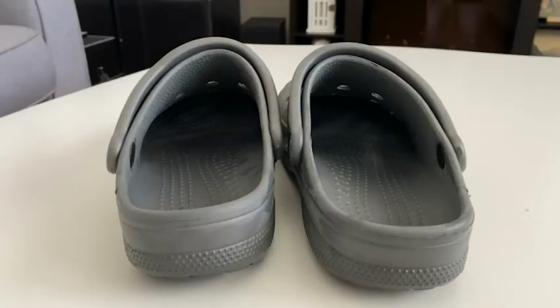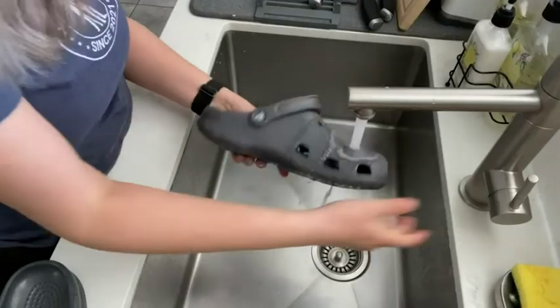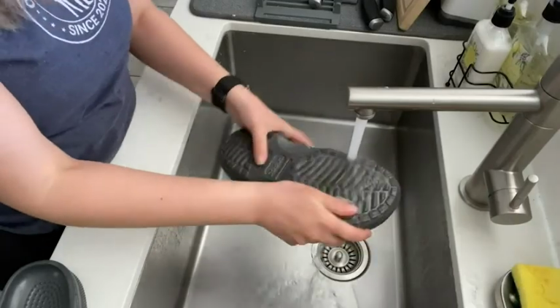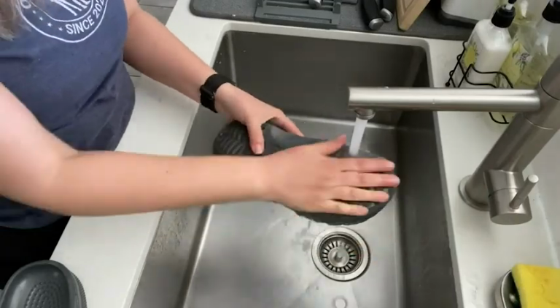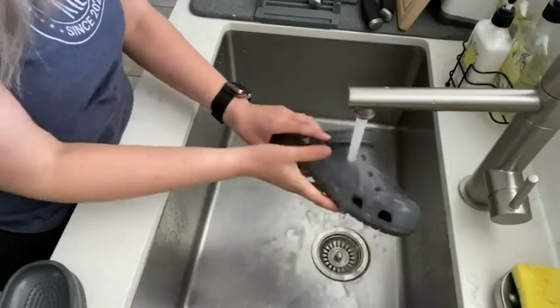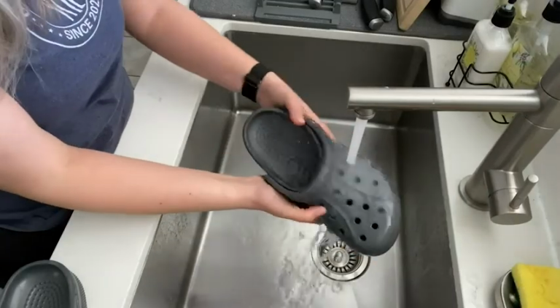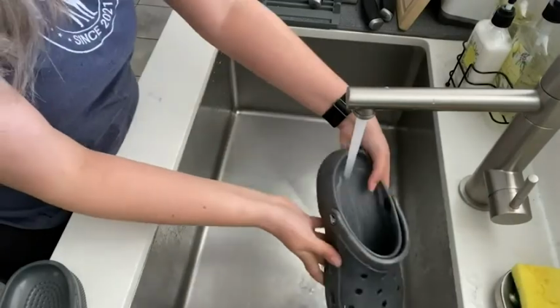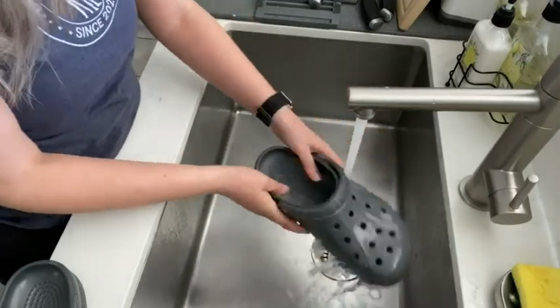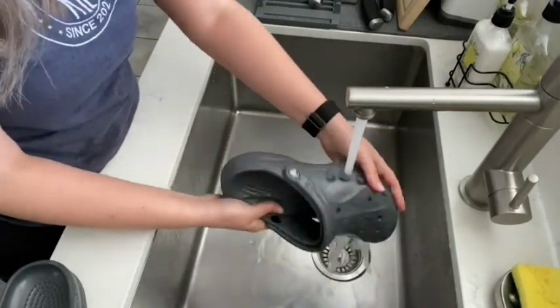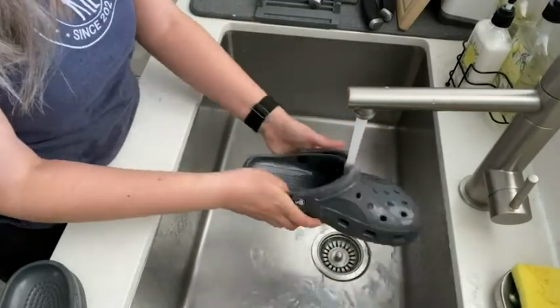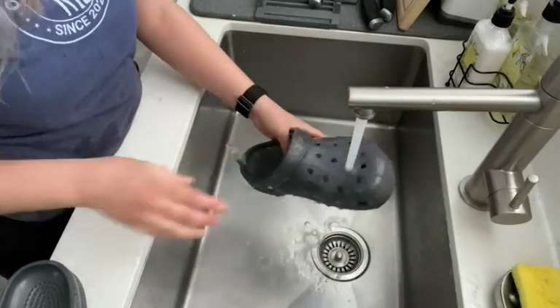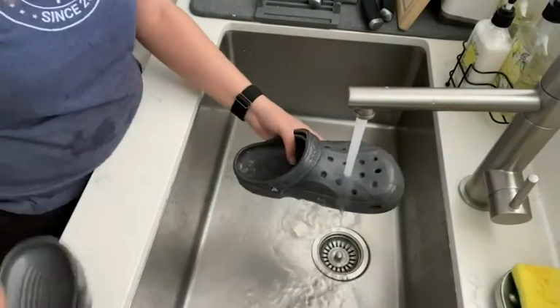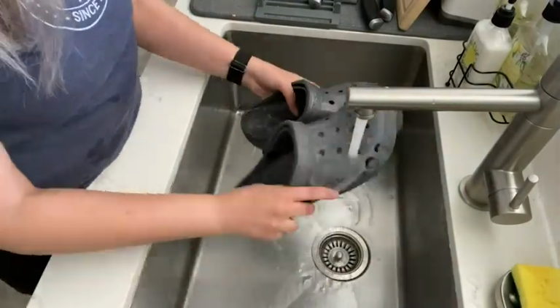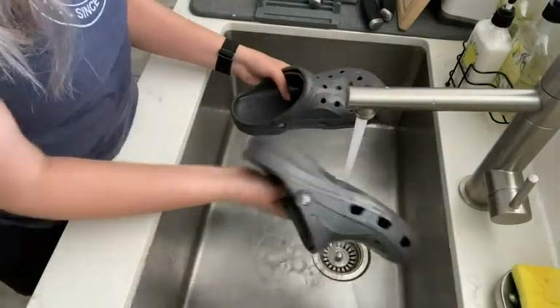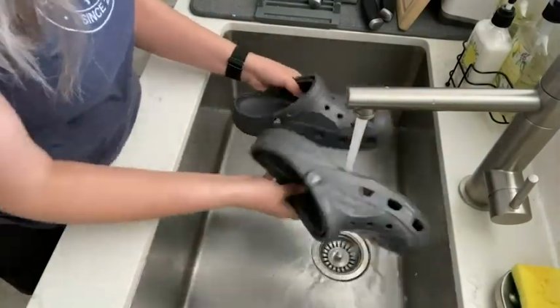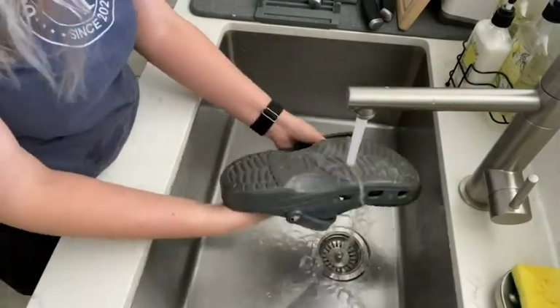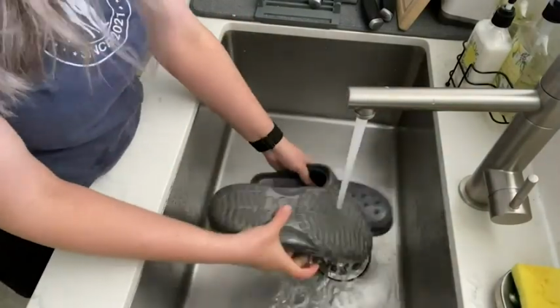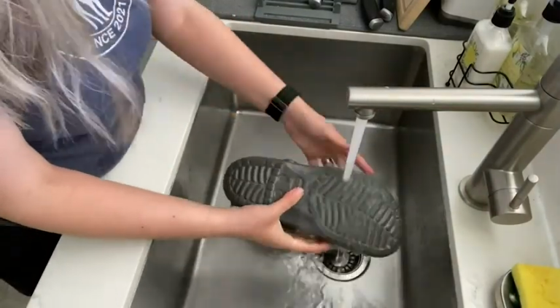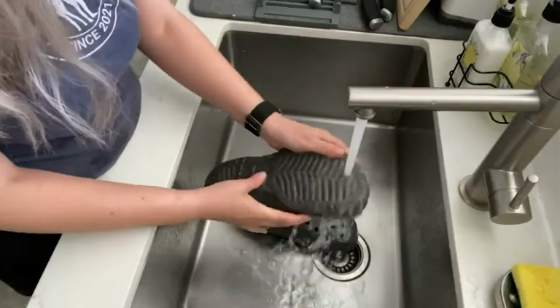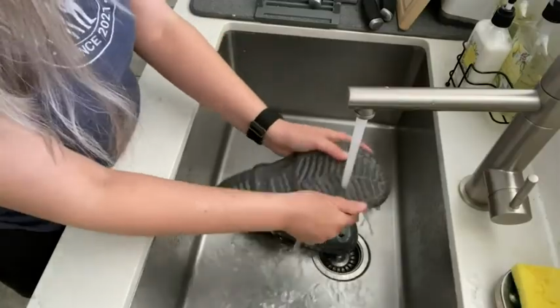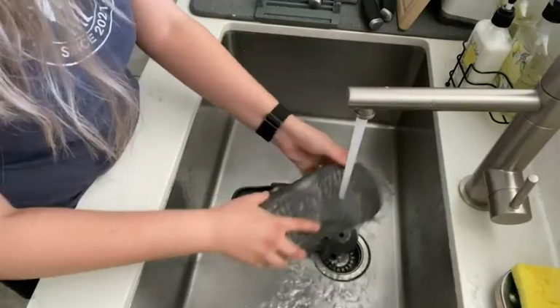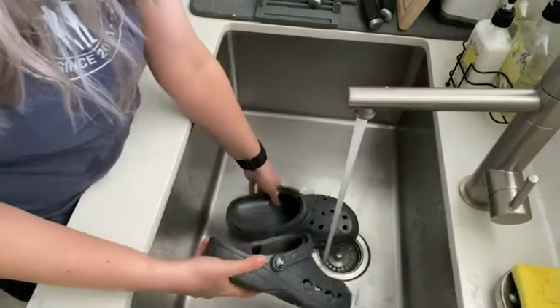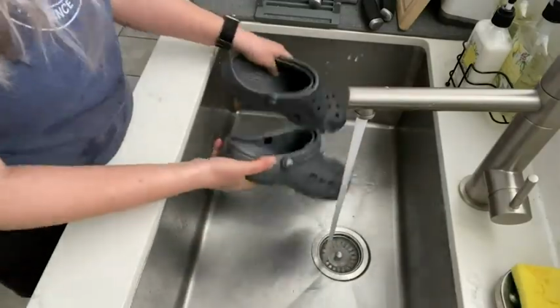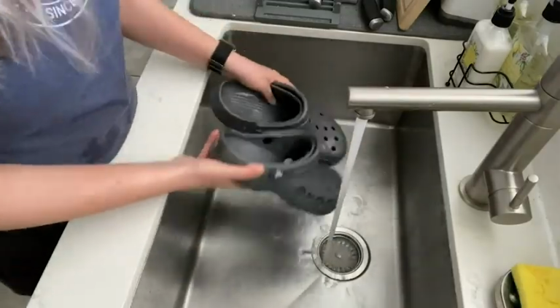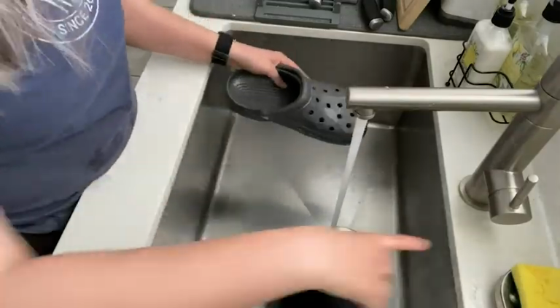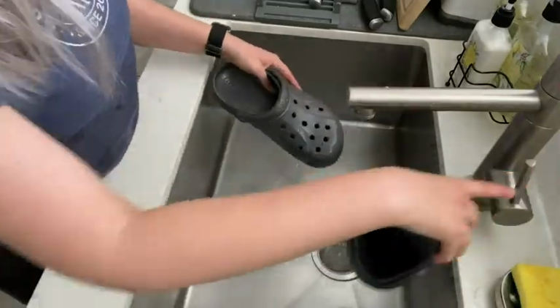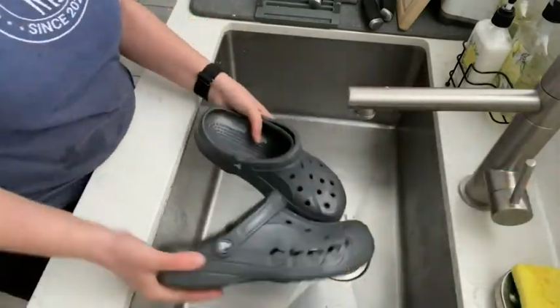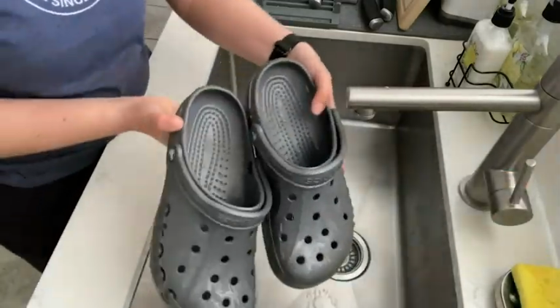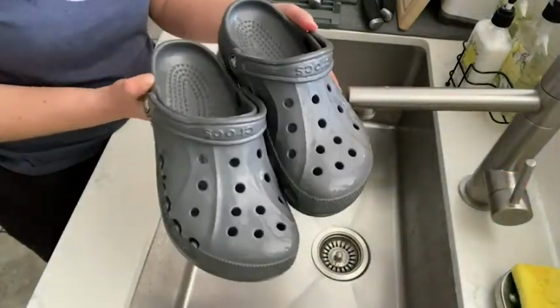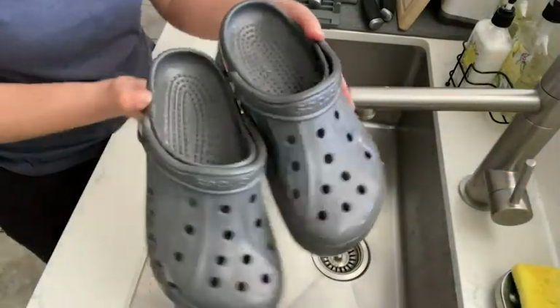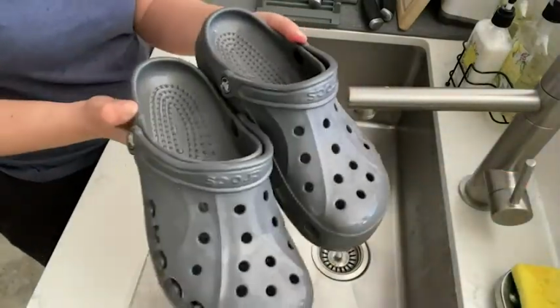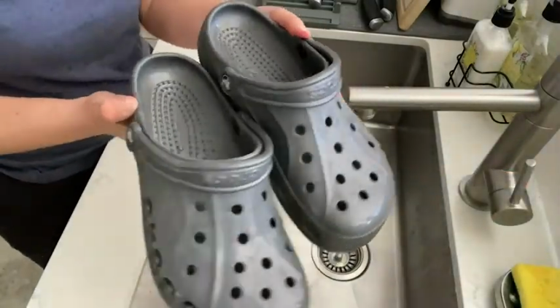I love that these are waterproof as well, which means that they're easy to wash, so when he gets them muddy it's no problem at all to wash them.